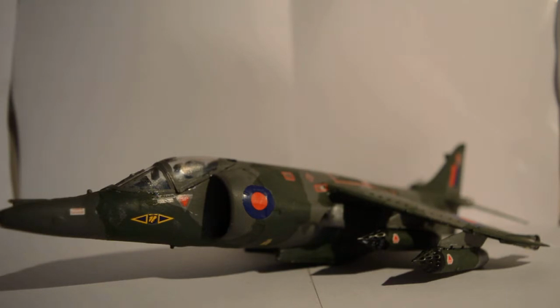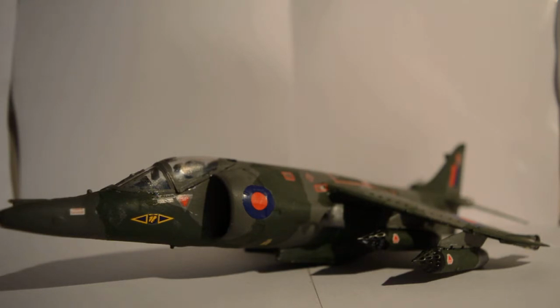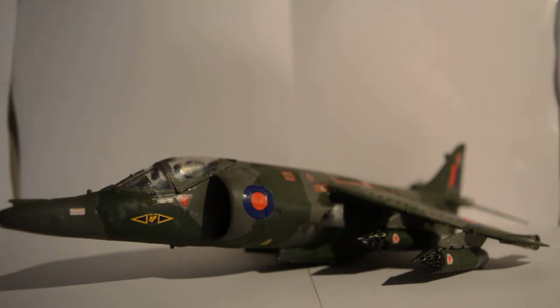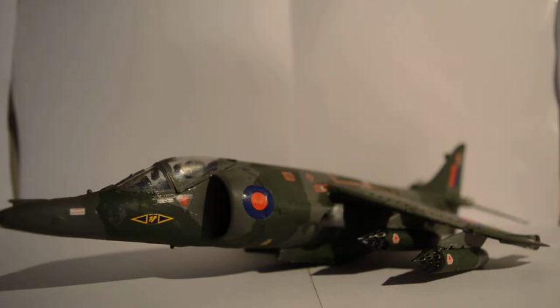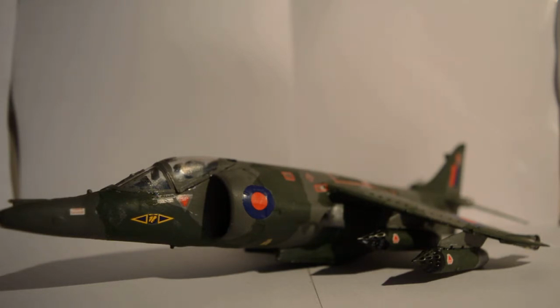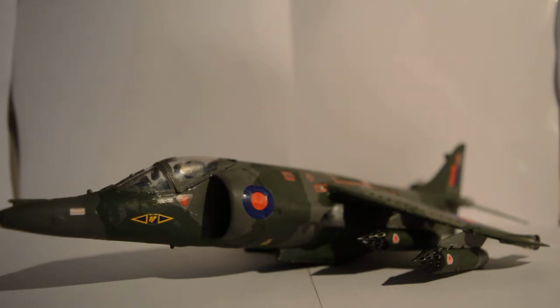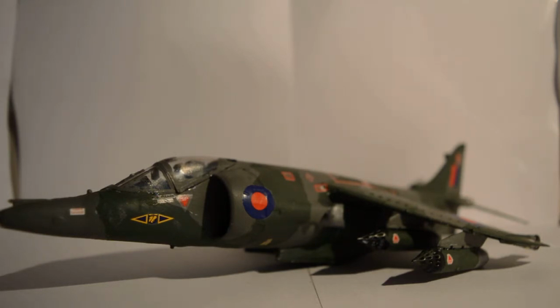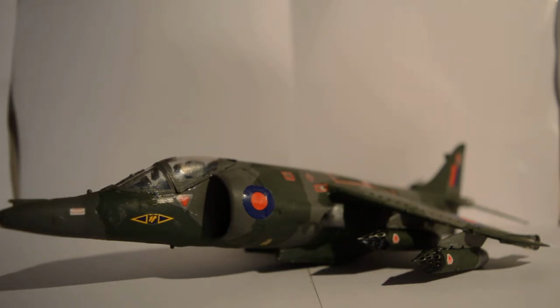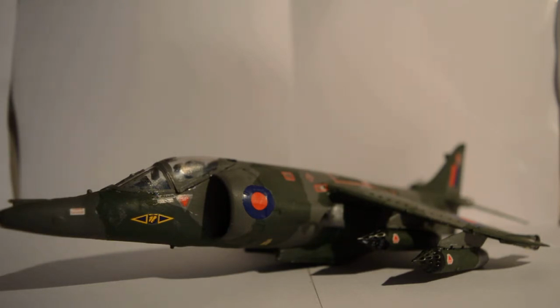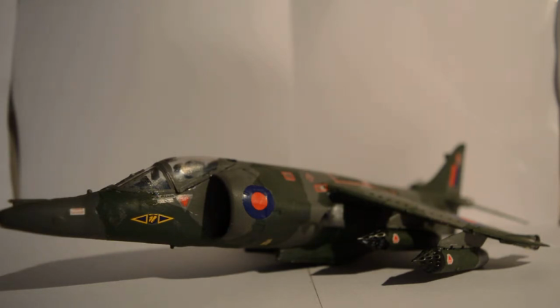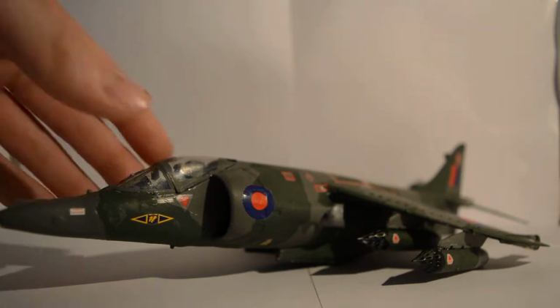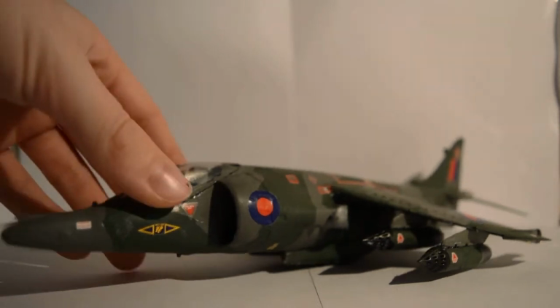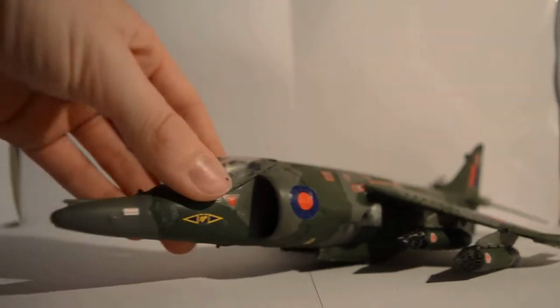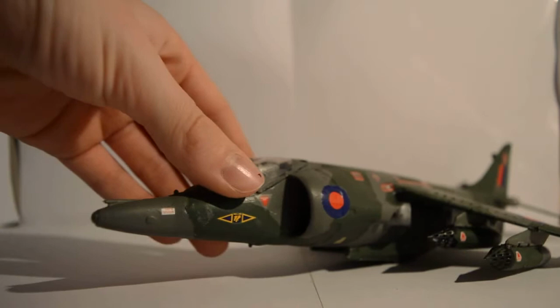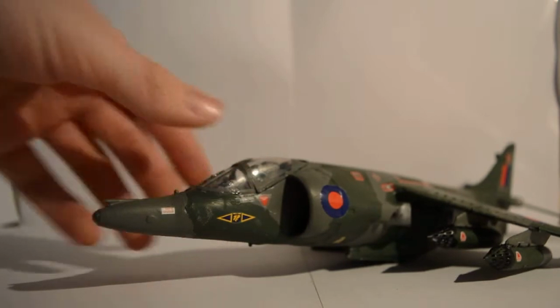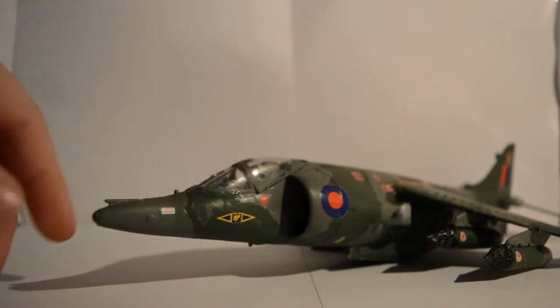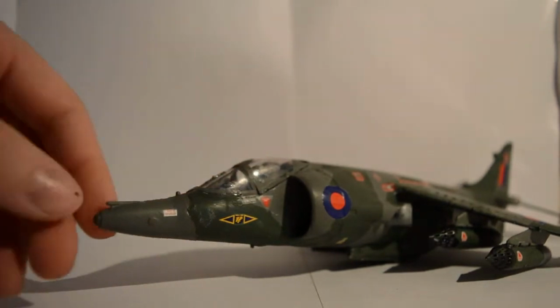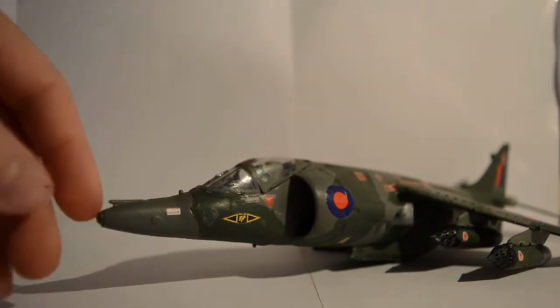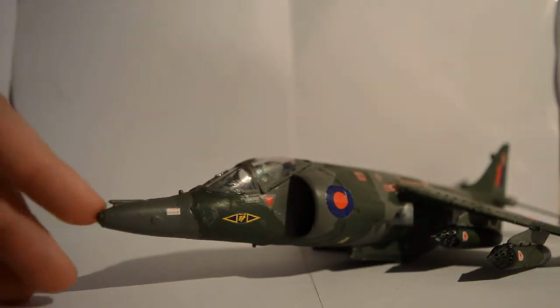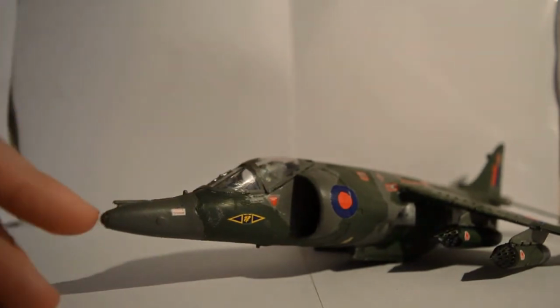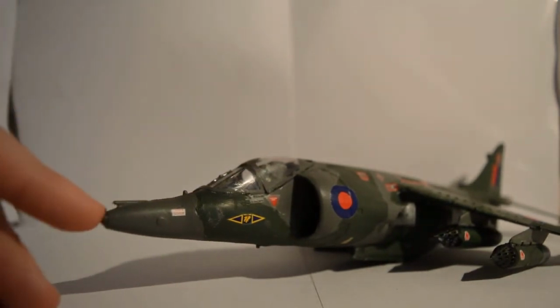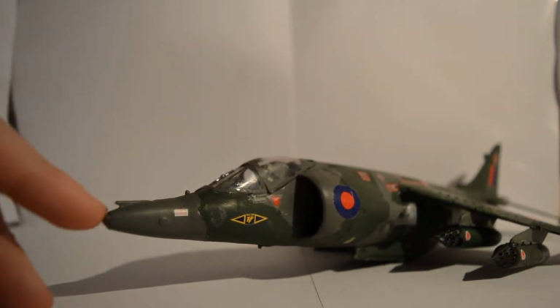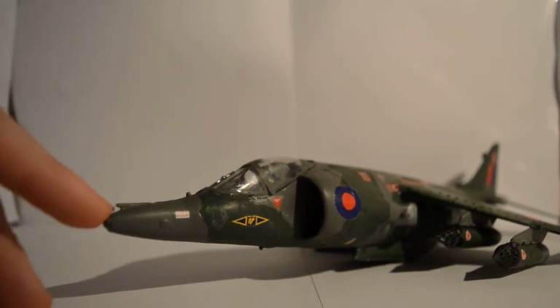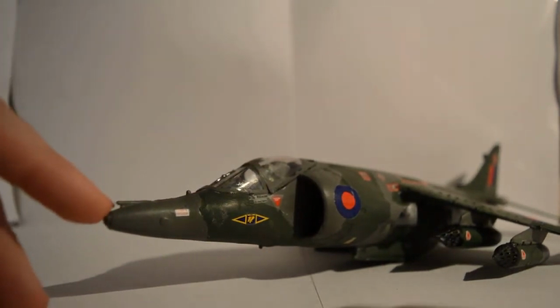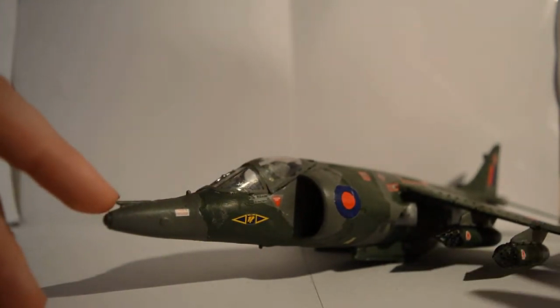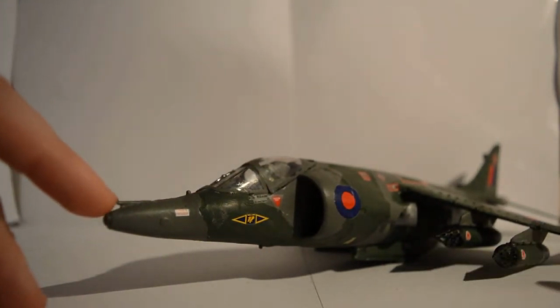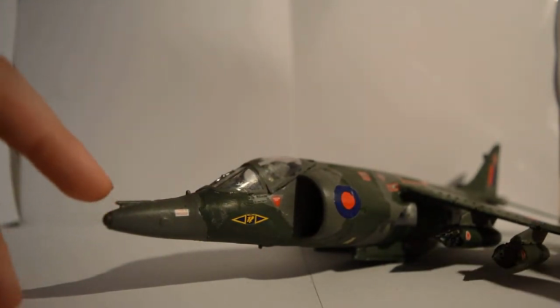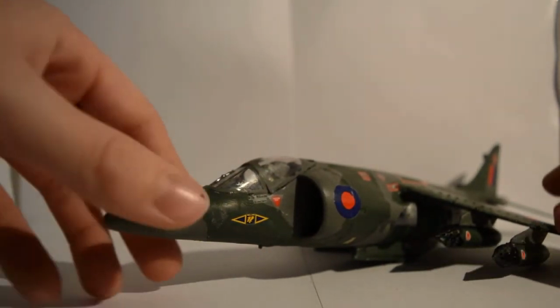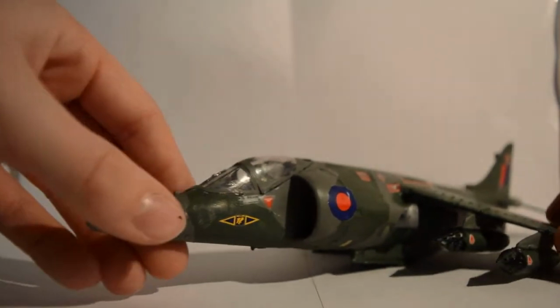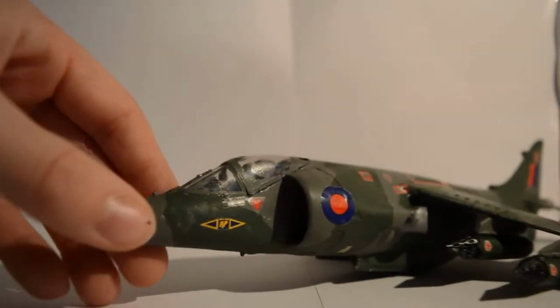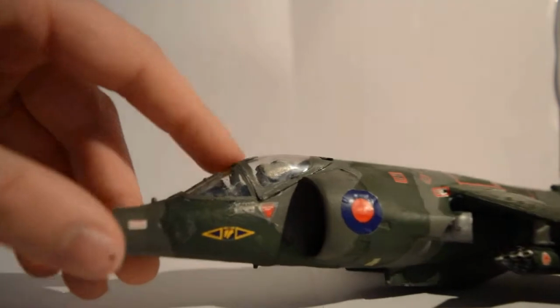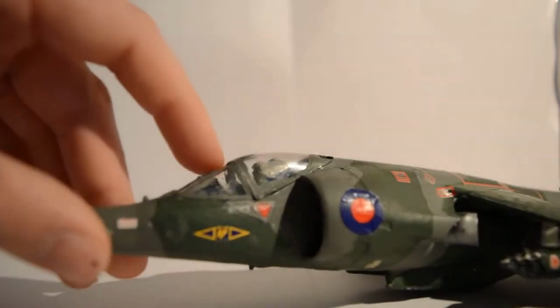I'll do a run-through like I do with my ships, starting at the front. There's an antenna — it's very small.